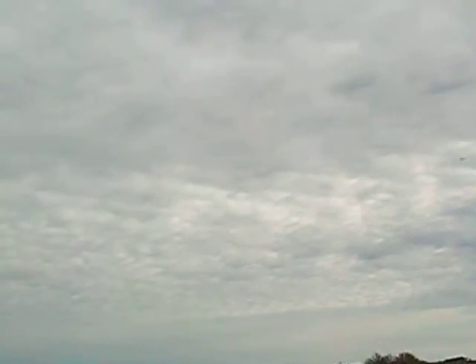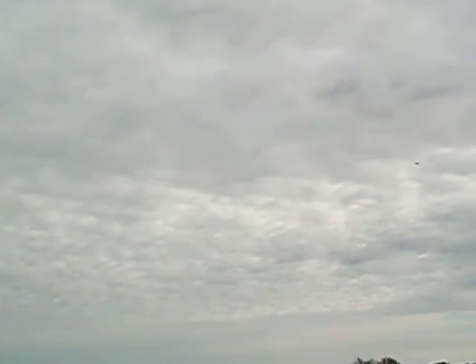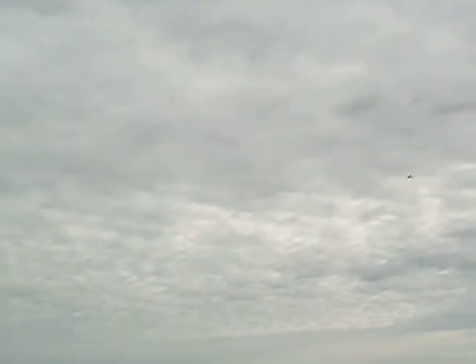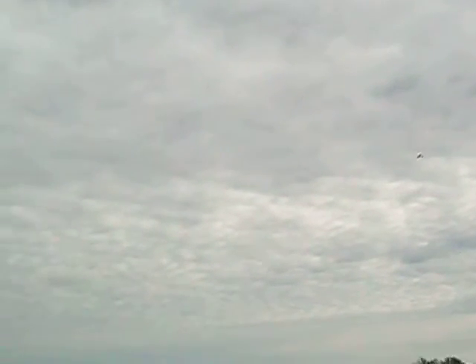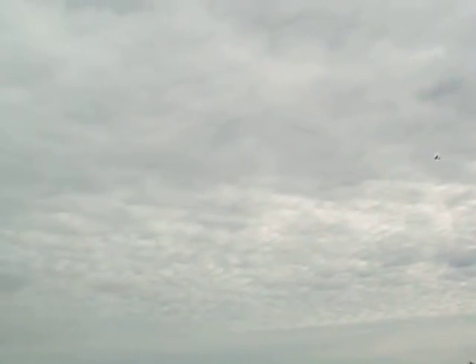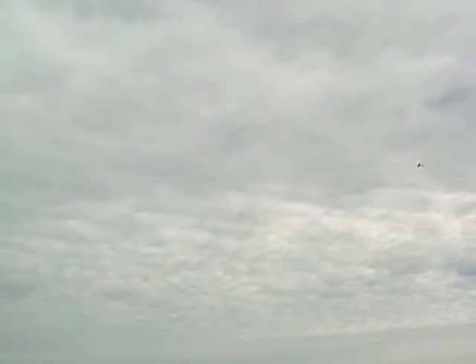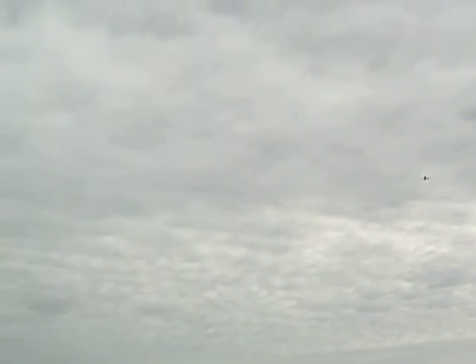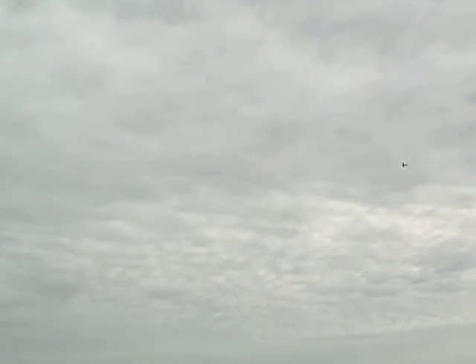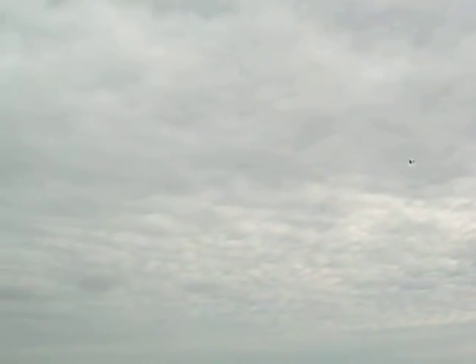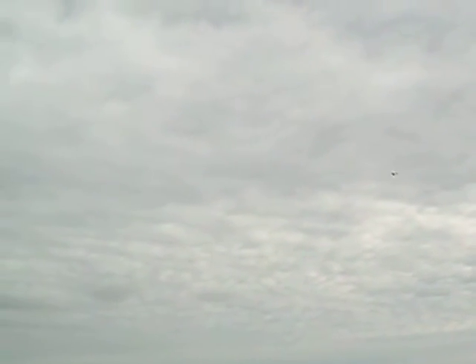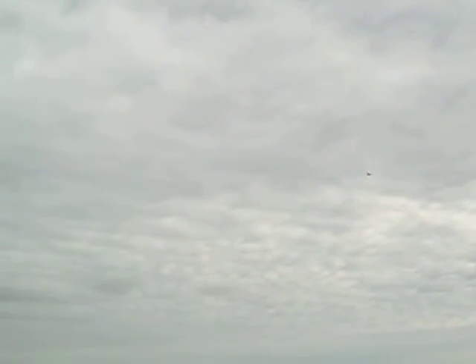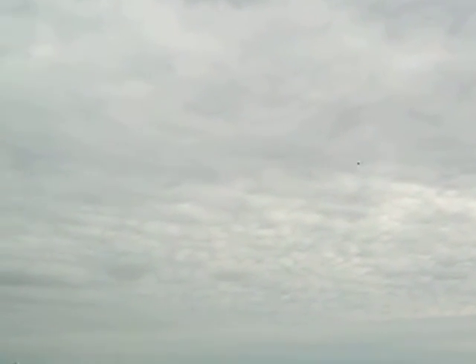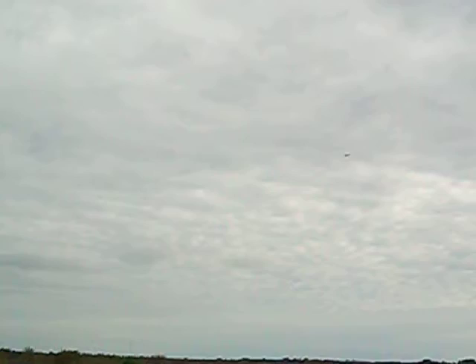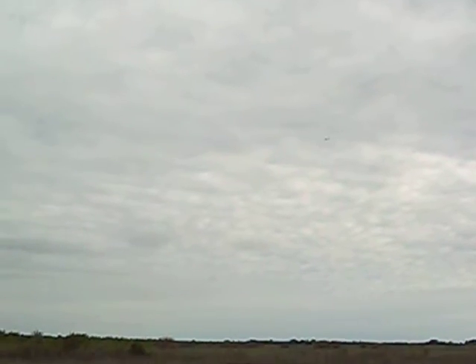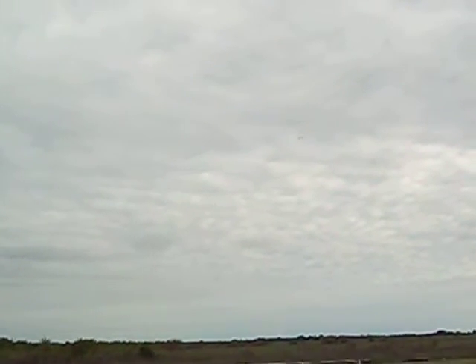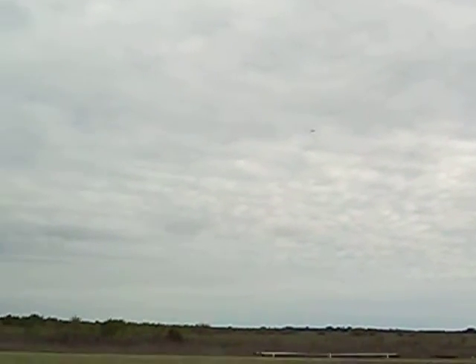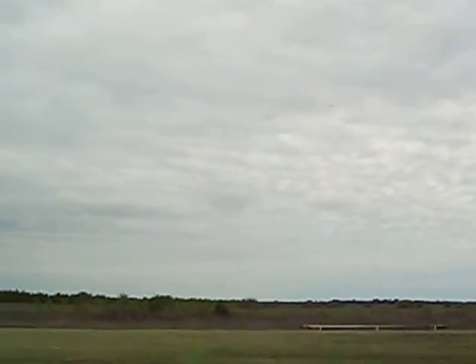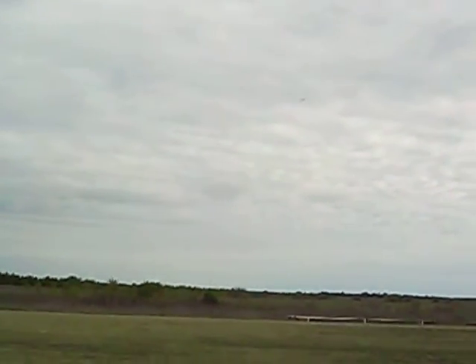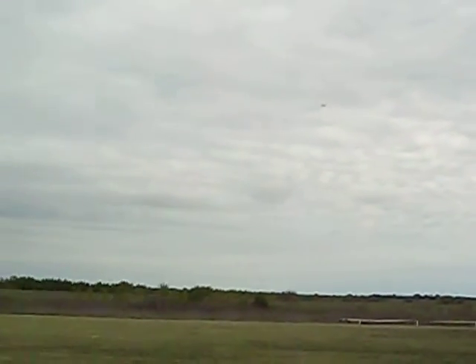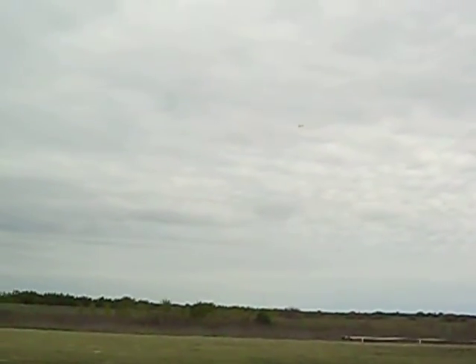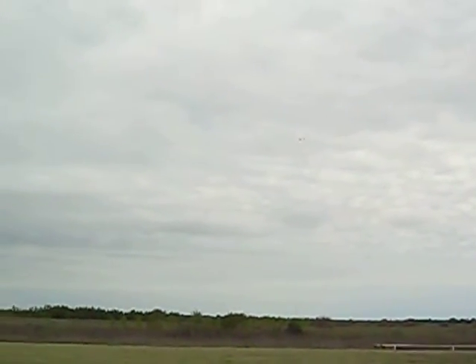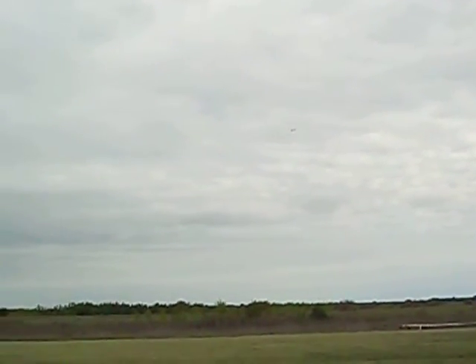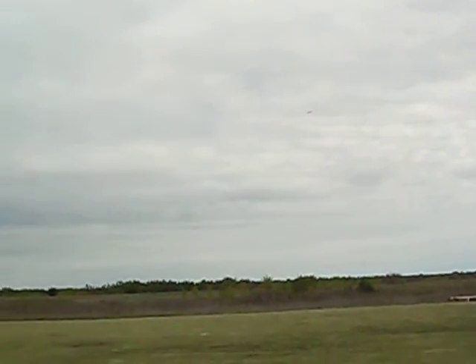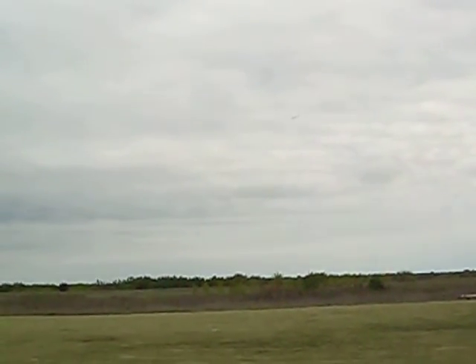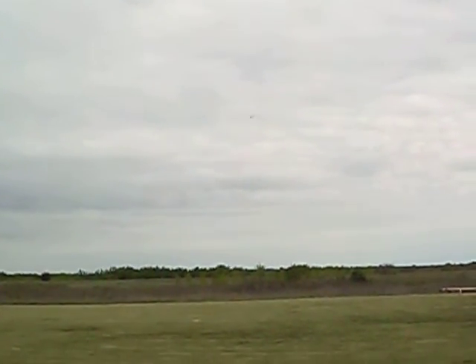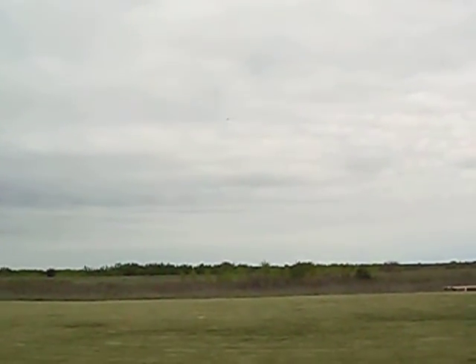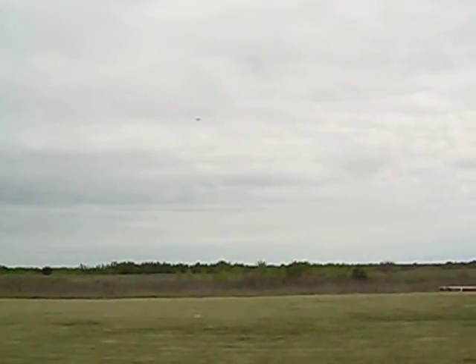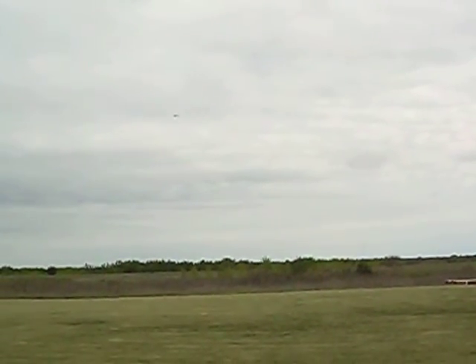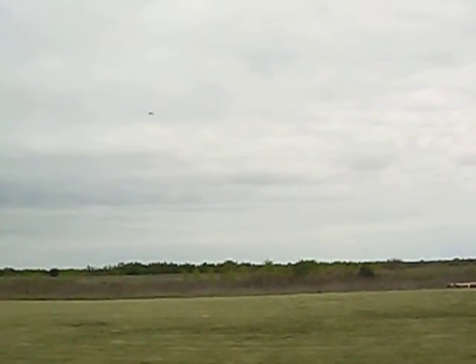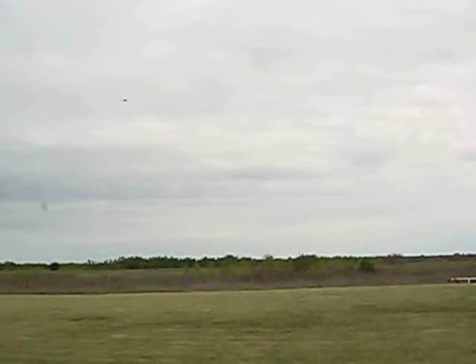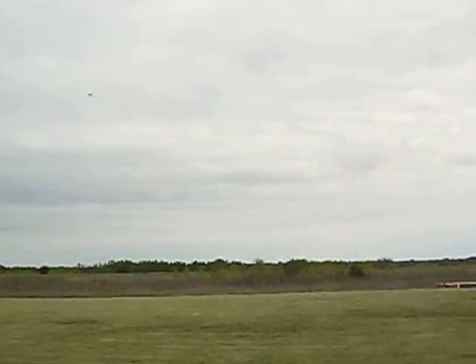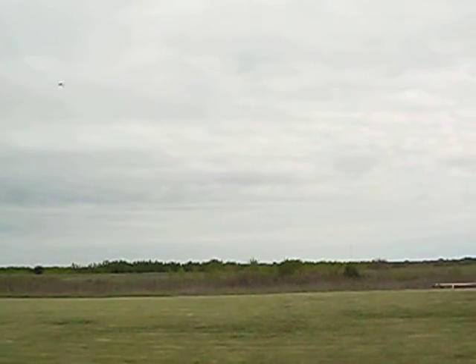Yeah, they only get like three feet off the ground. I'm gonna bring it in a little bit for one lap around and then I'm gonna land. Okay. He's coming in for a fast slow pass — I got him.